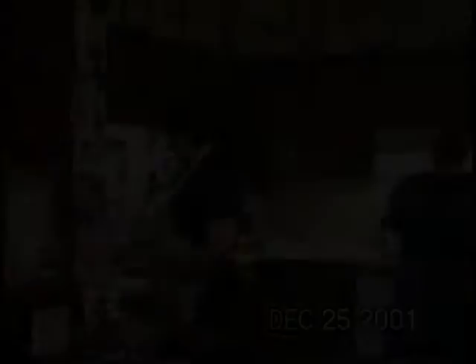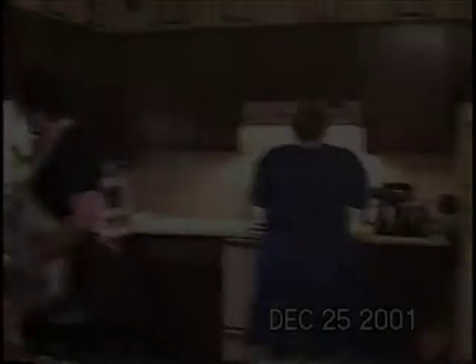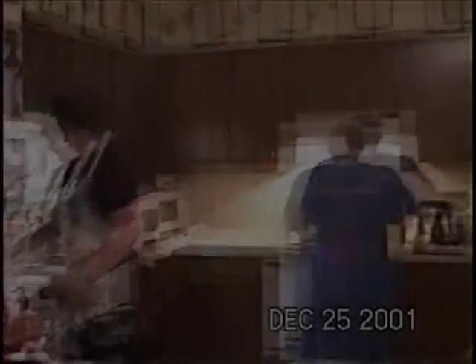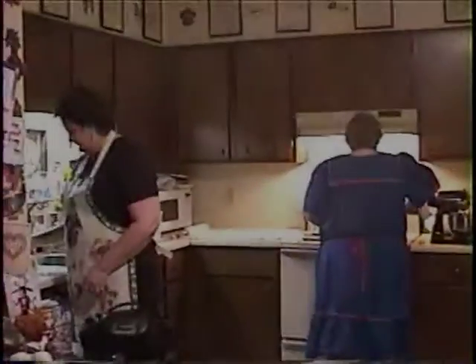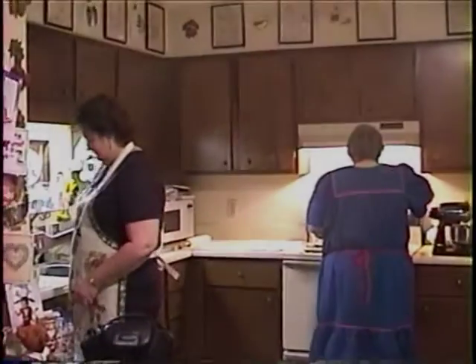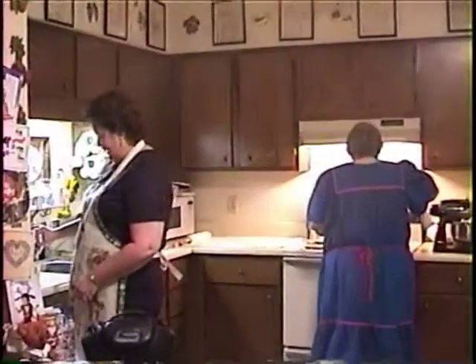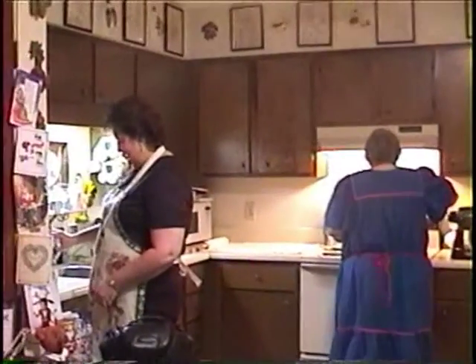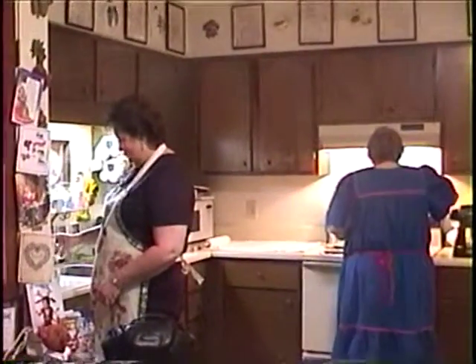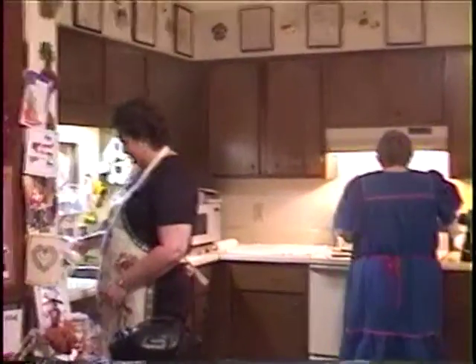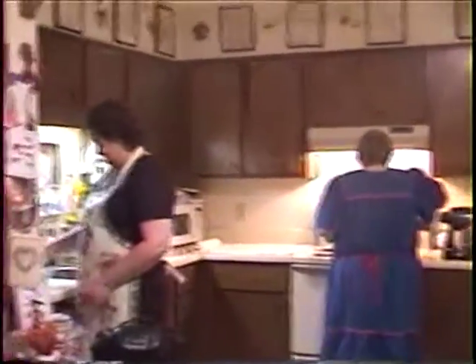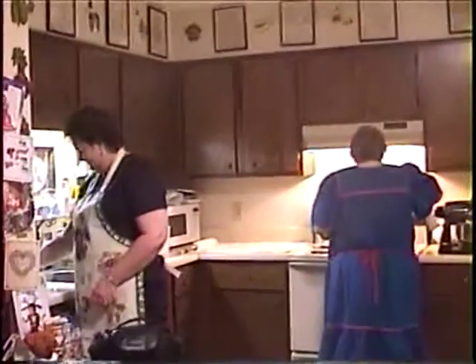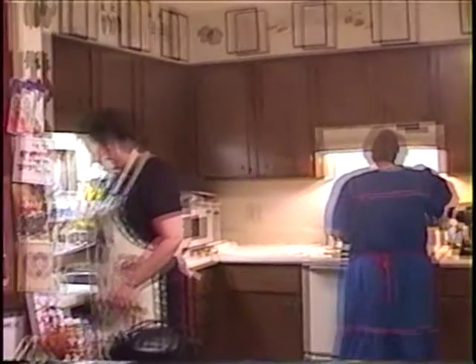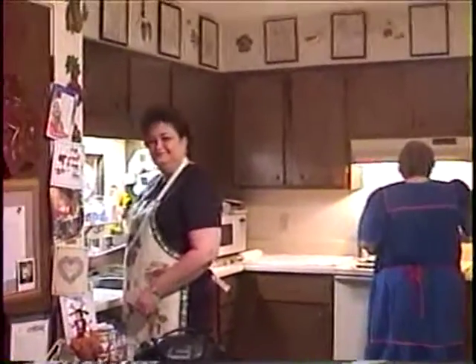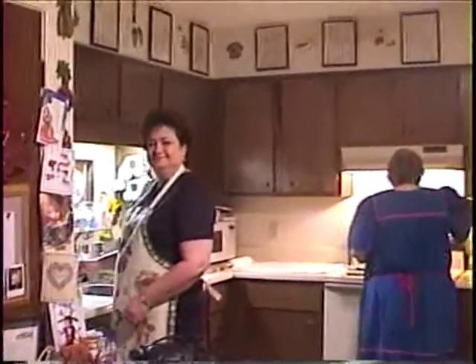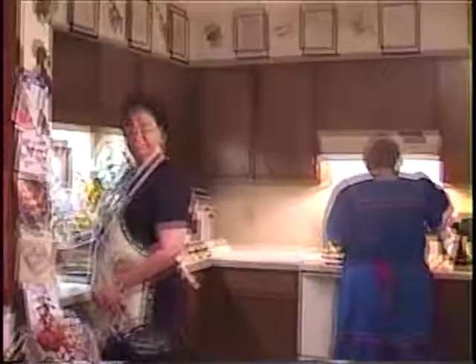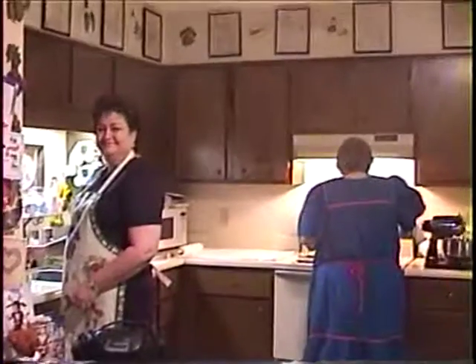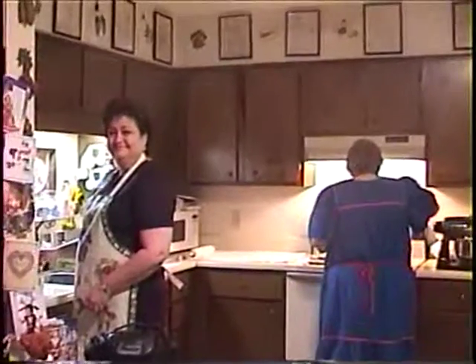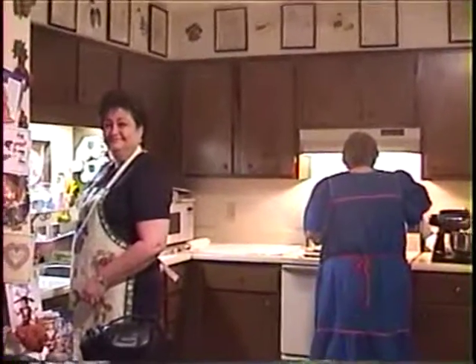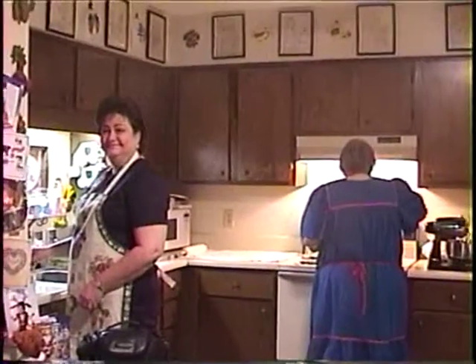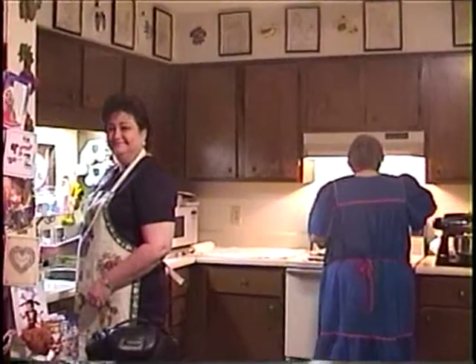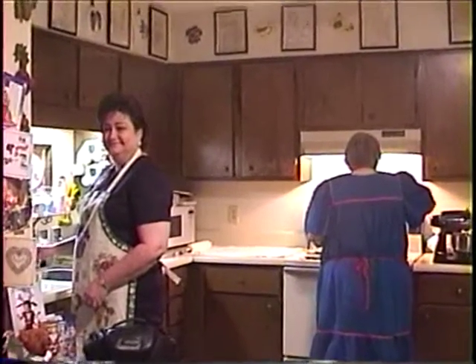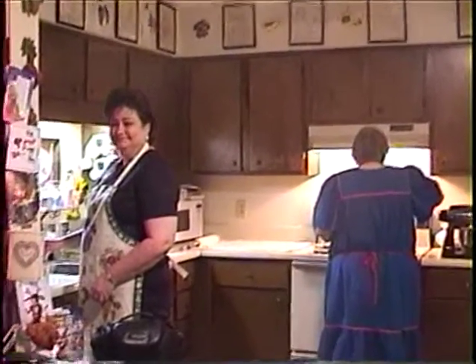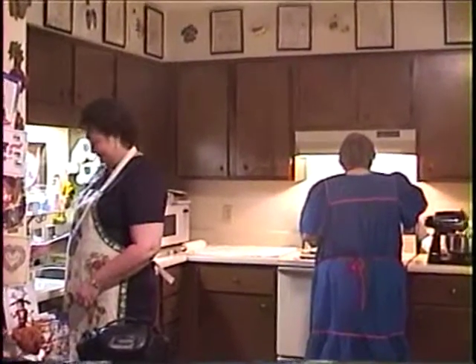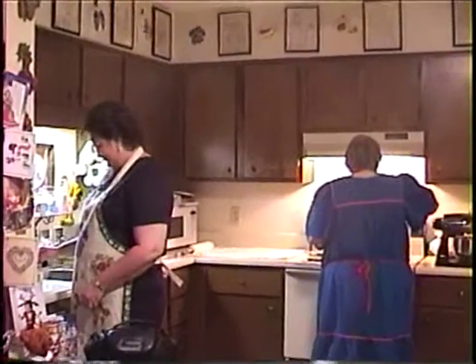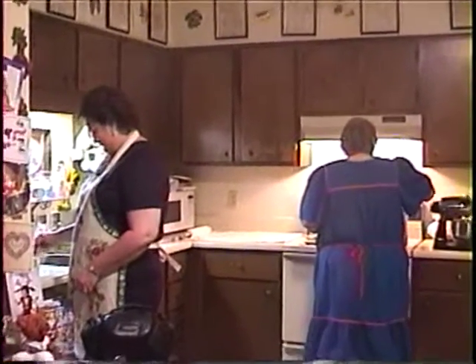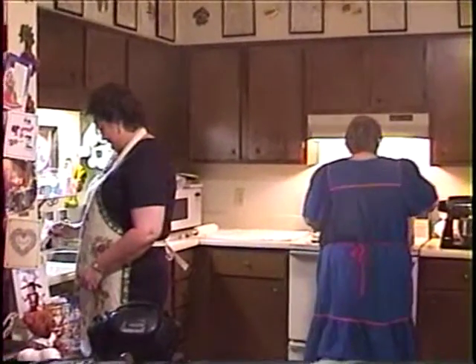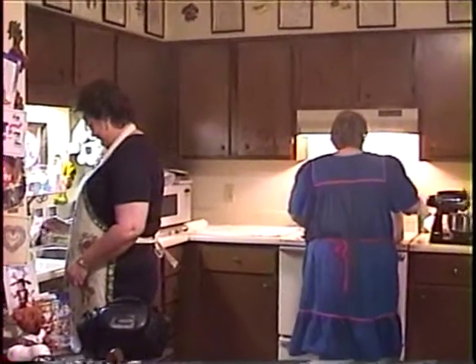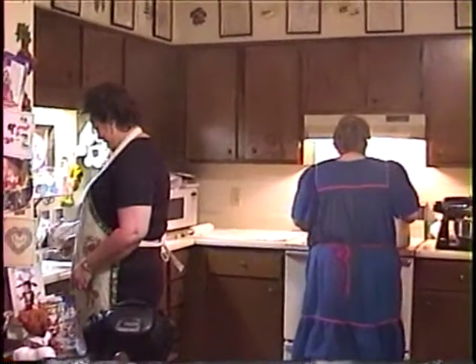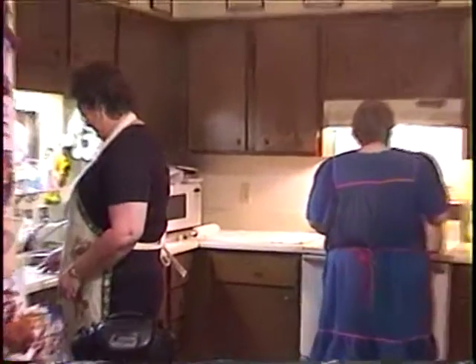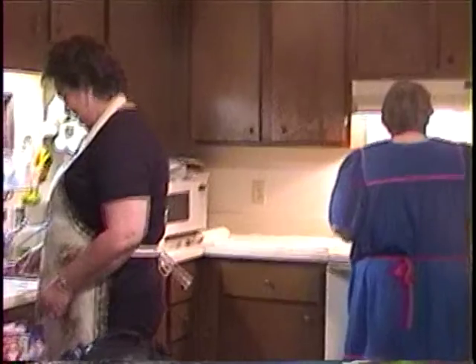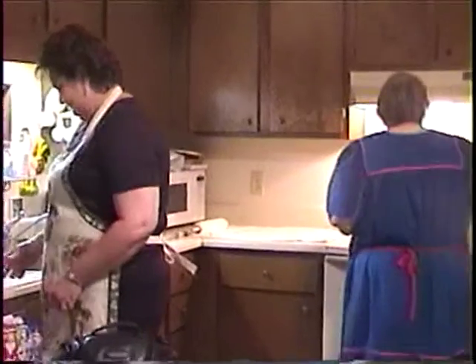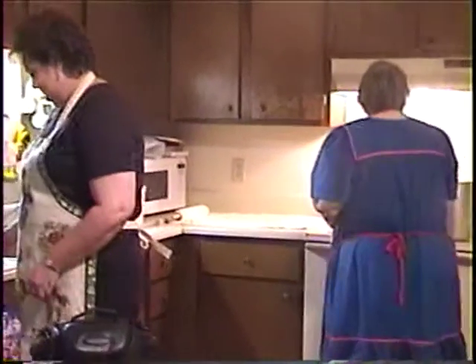Hey y'all. It's Christmas Day and we're in my granny's kitchen. She is making dumplings.